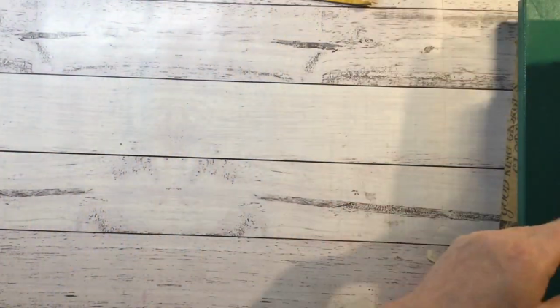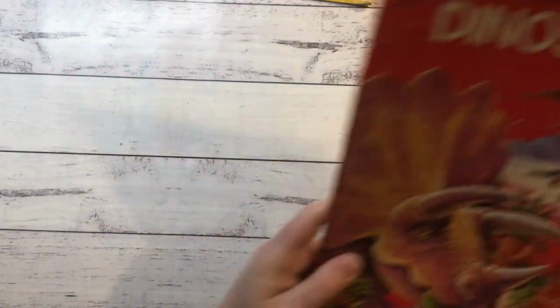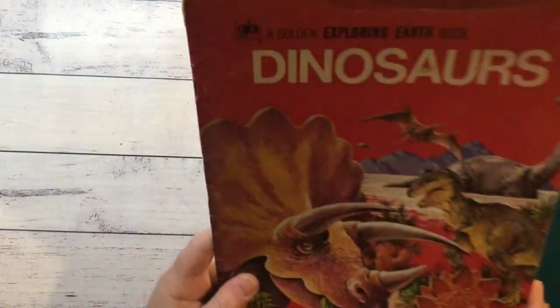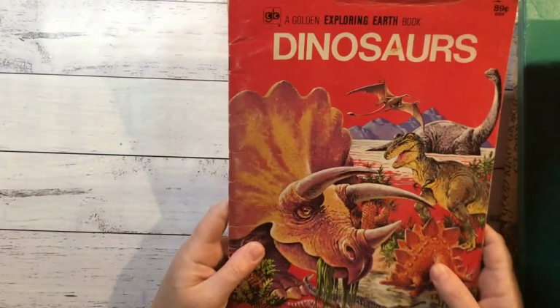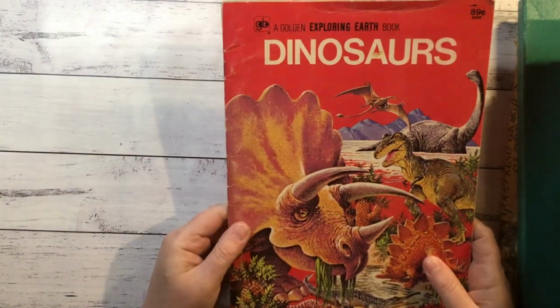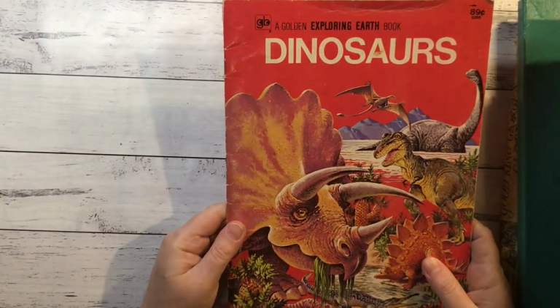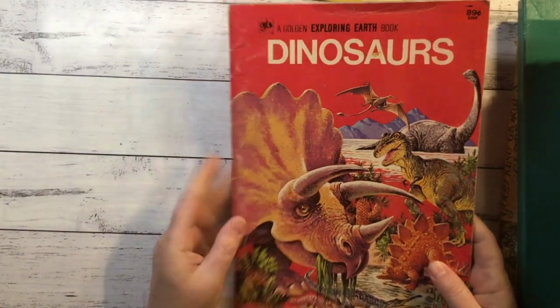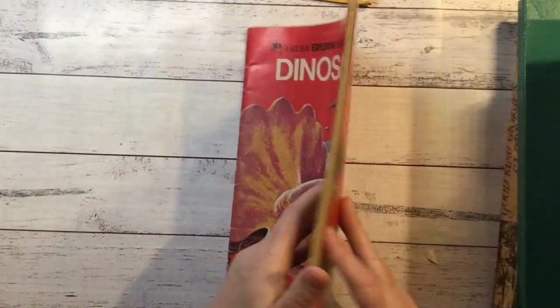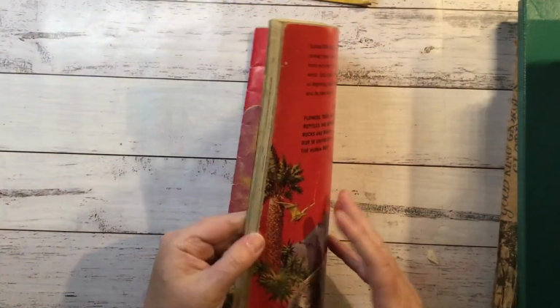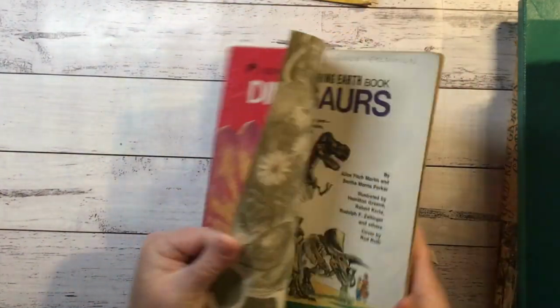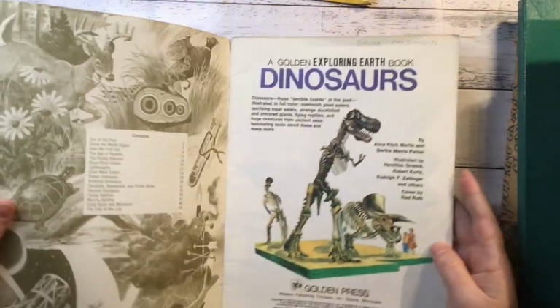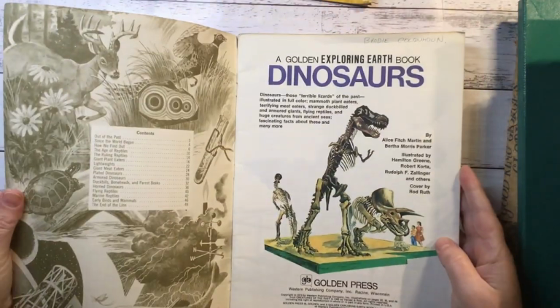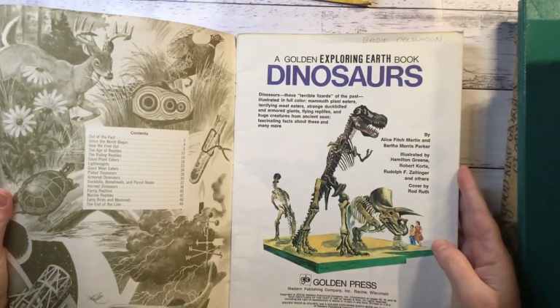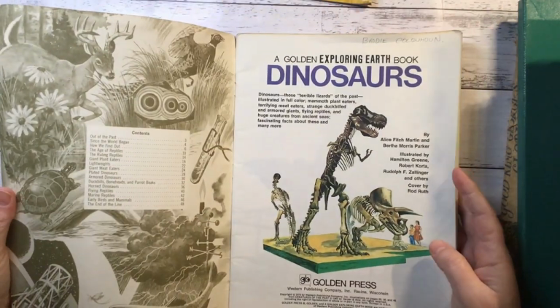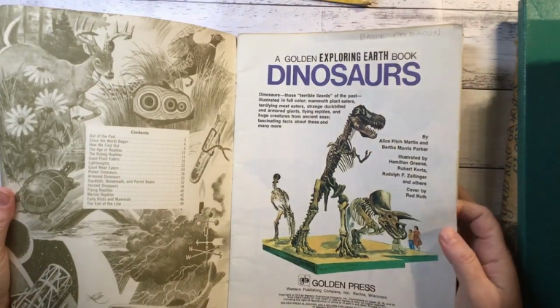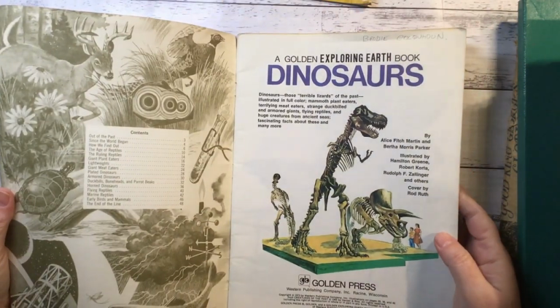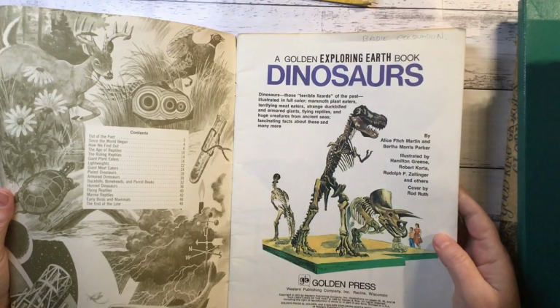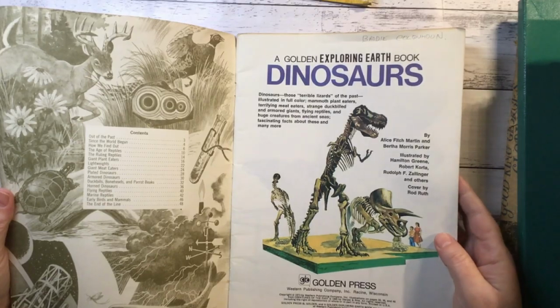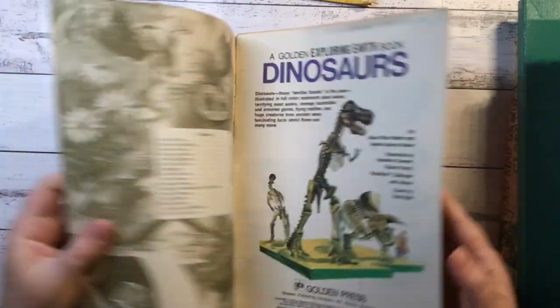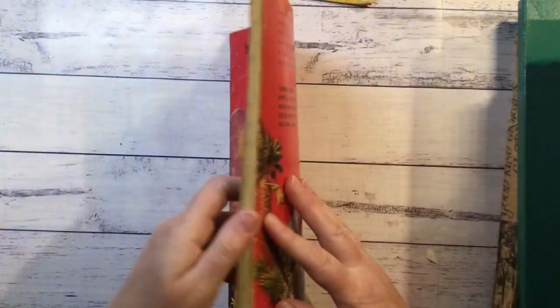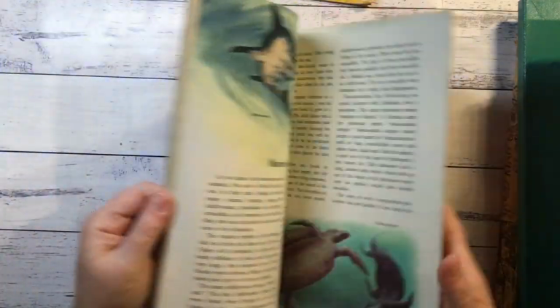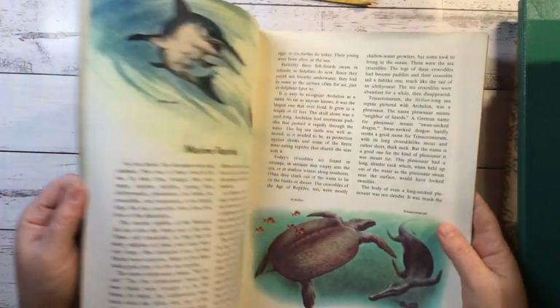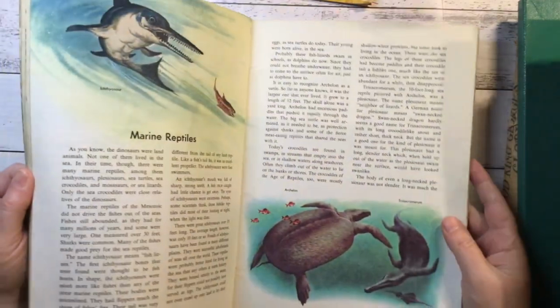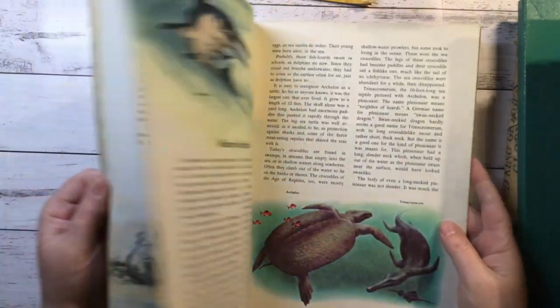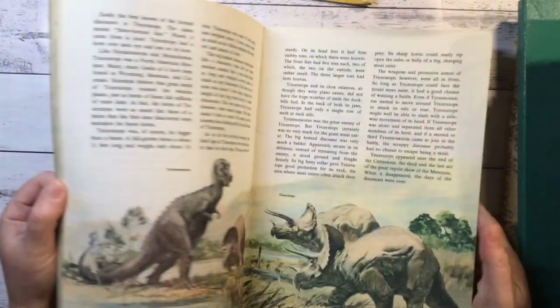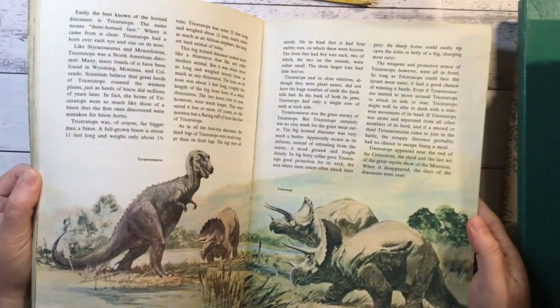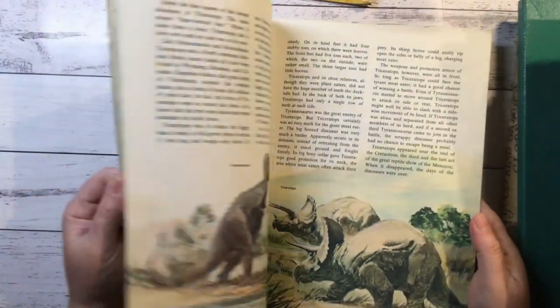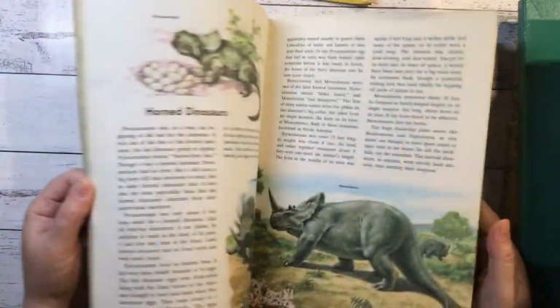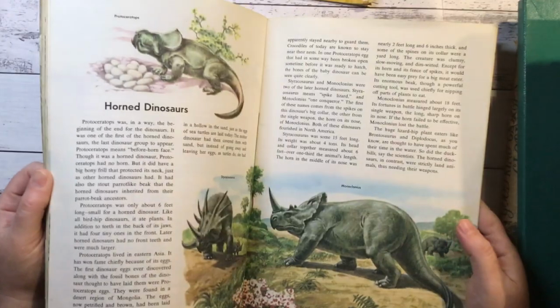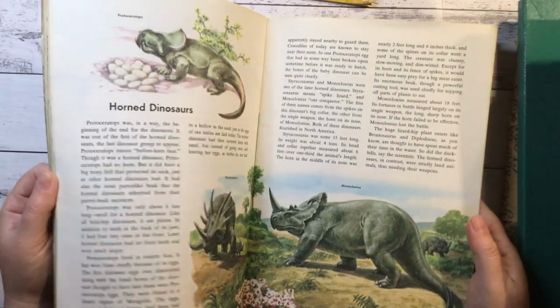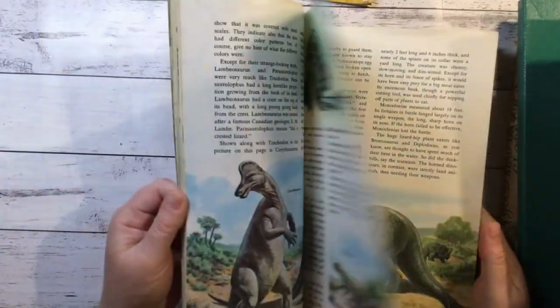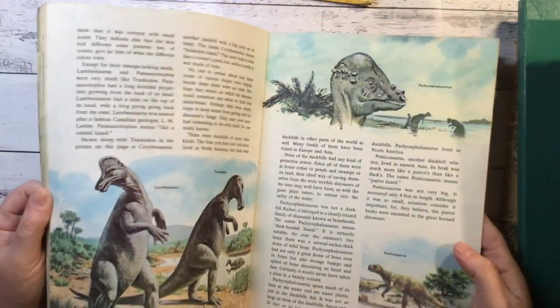A Golden Exploring Earth Book - Dinosaurs. 1973. Great dinosaur pictures.